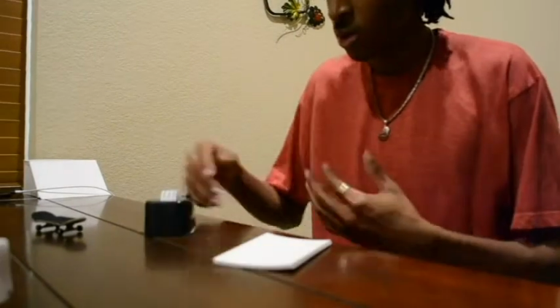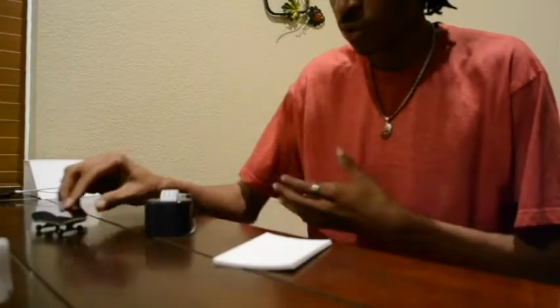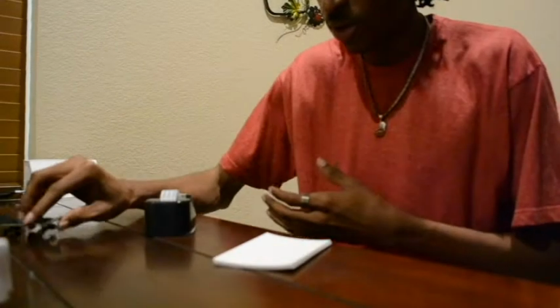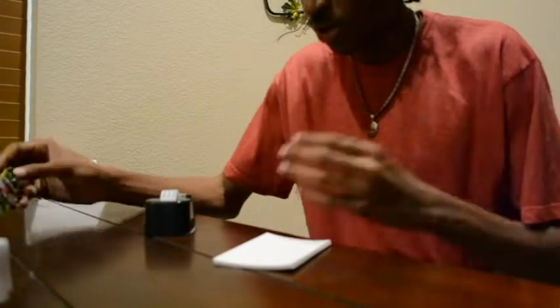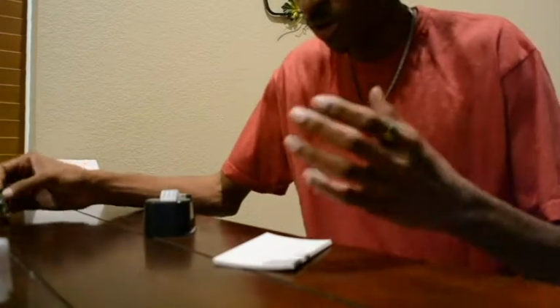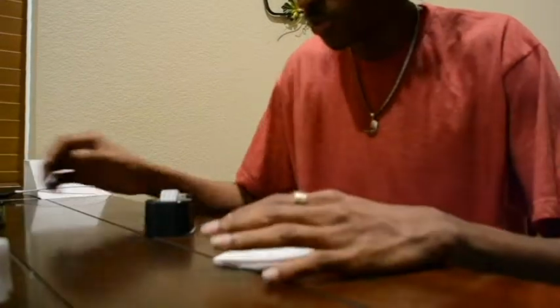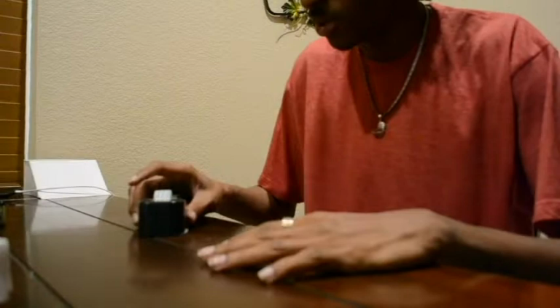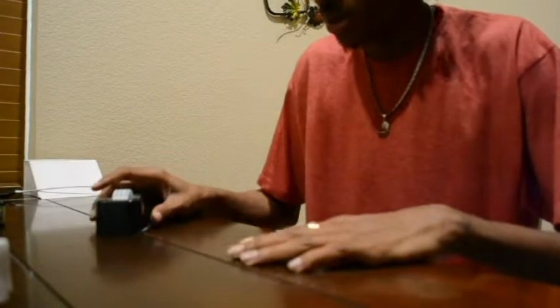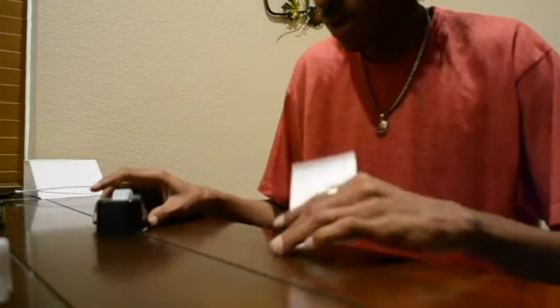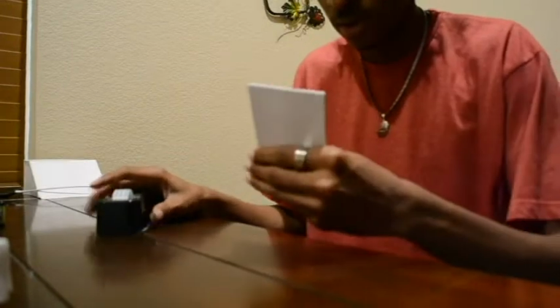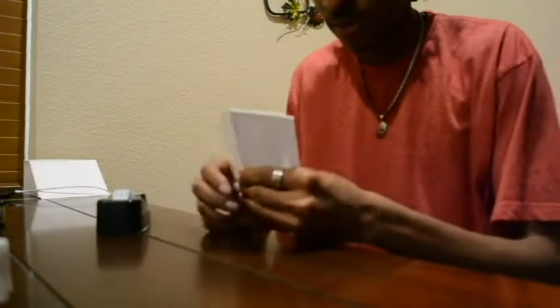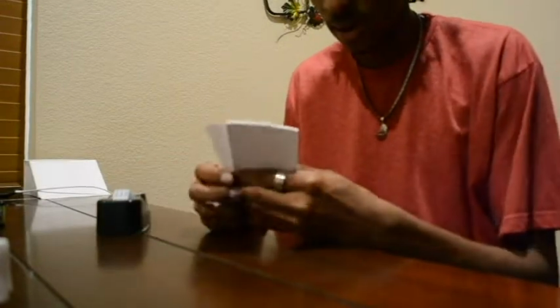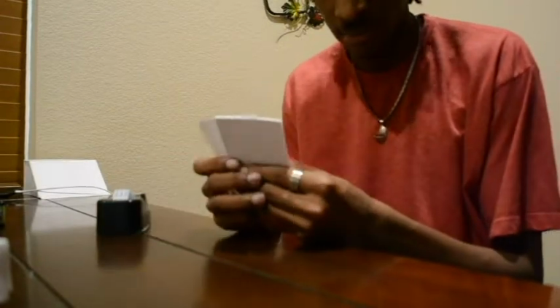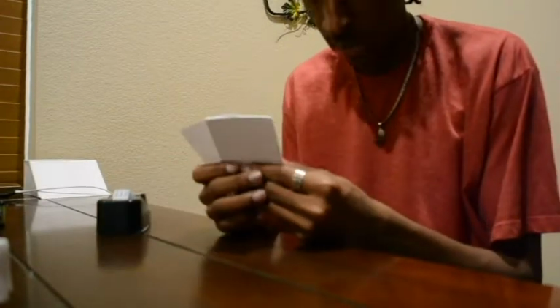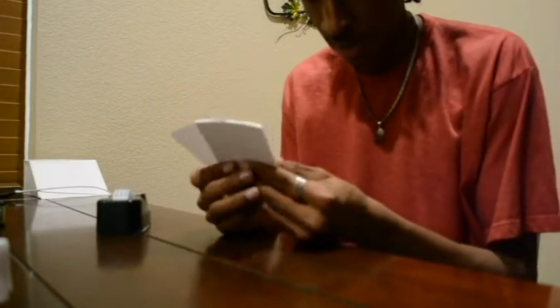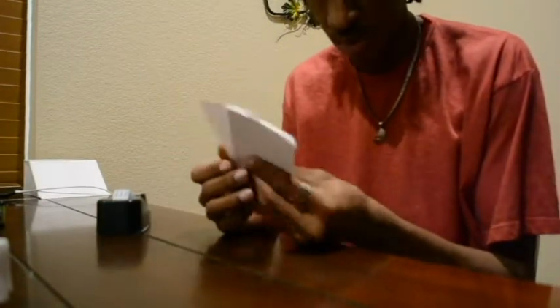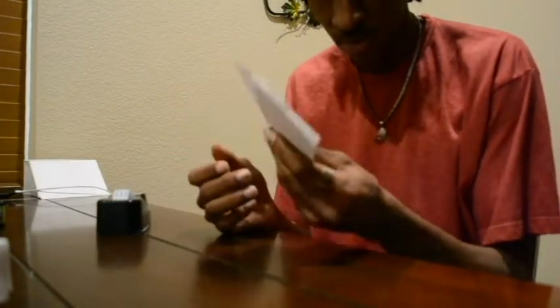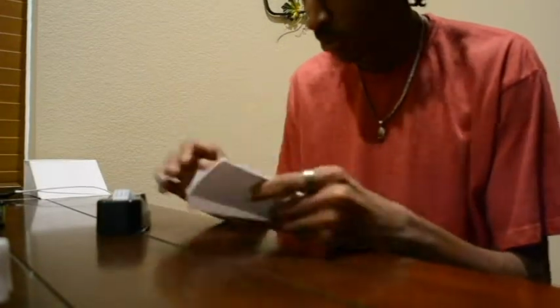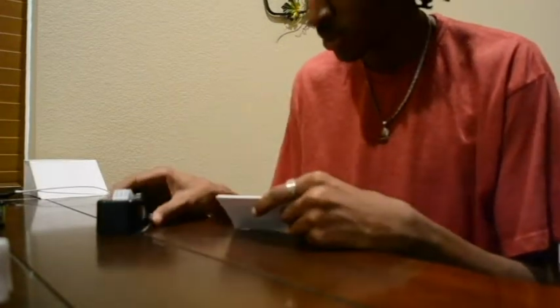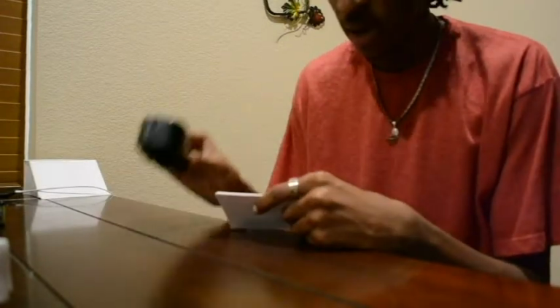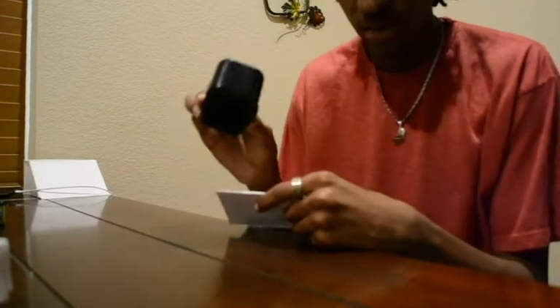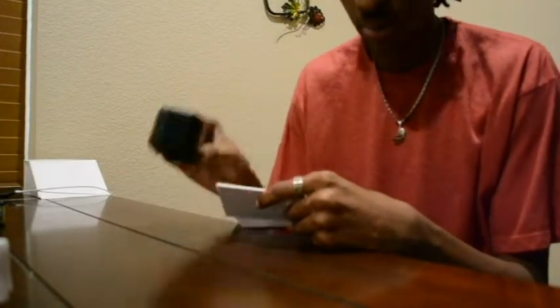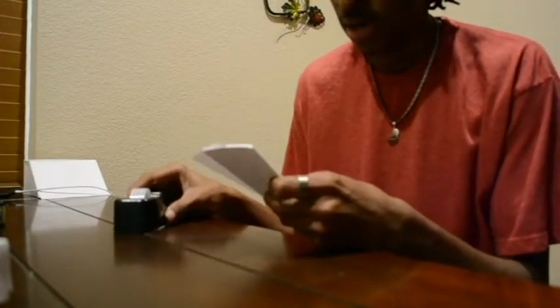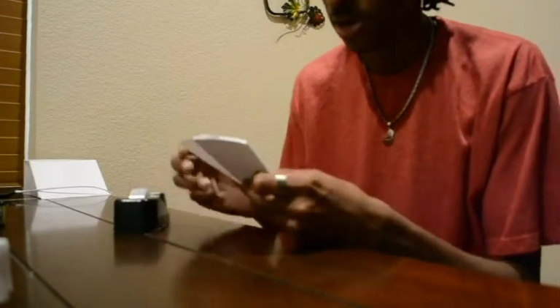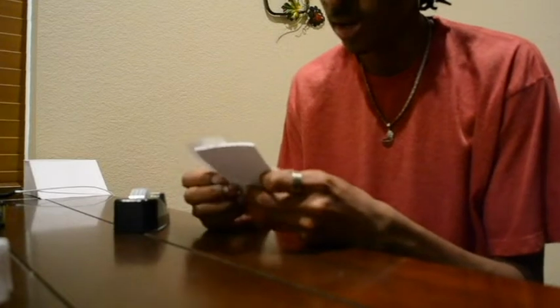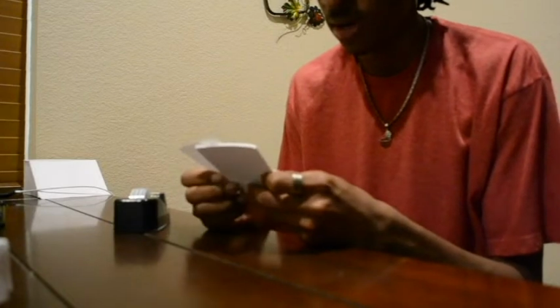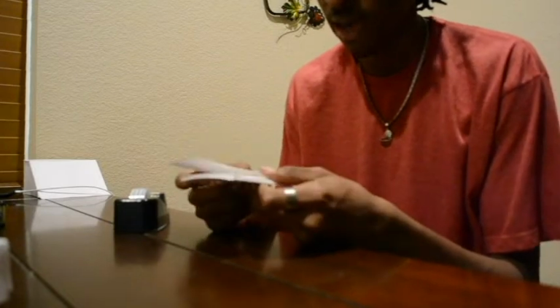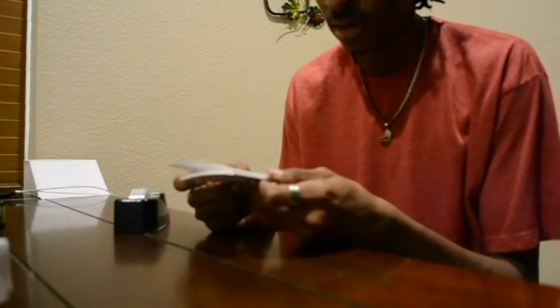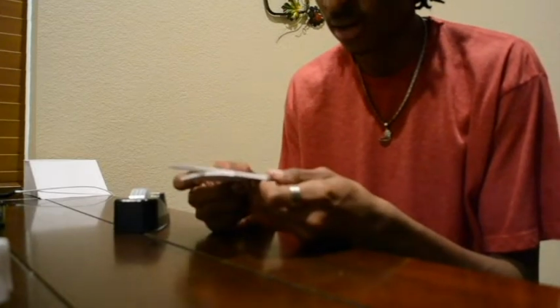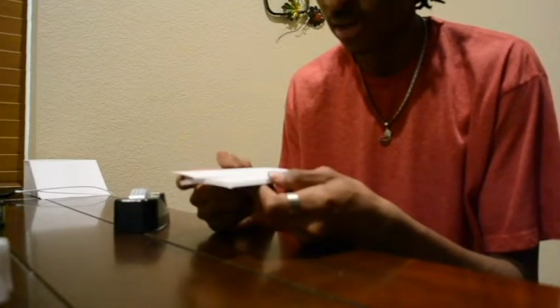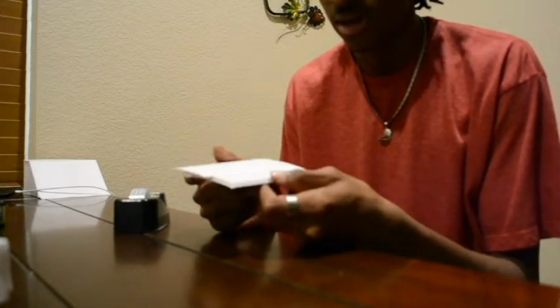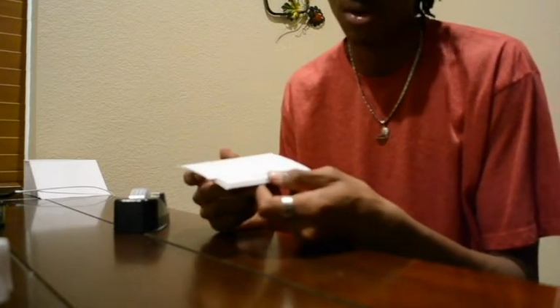The only thing you're going to need for this build is index cards, of course, and tape. You're going to need exactly 11 index cards.